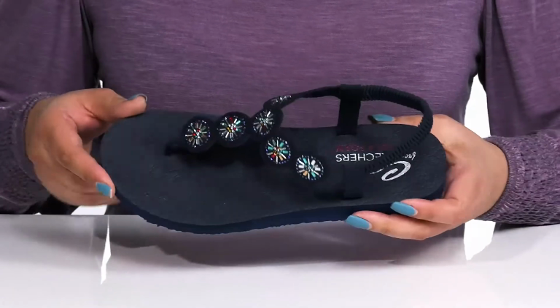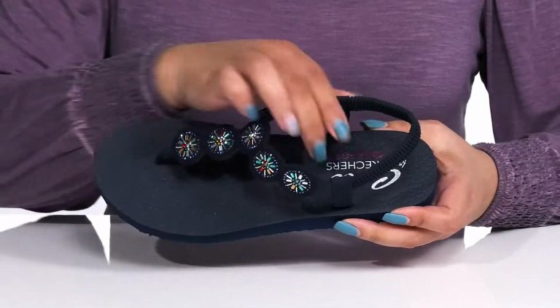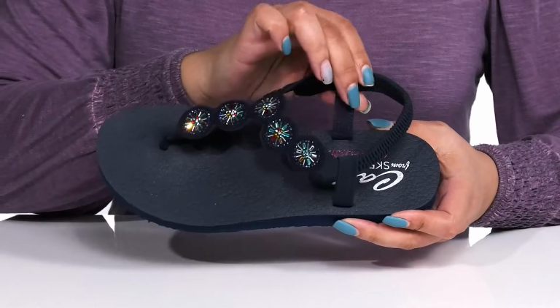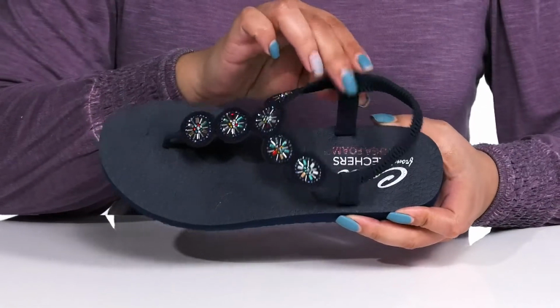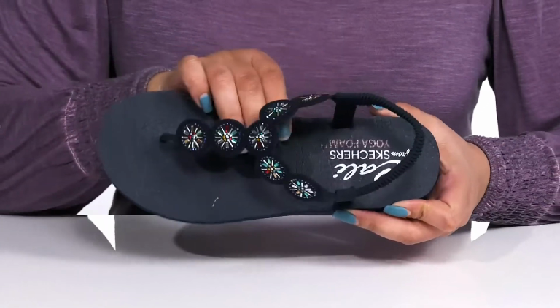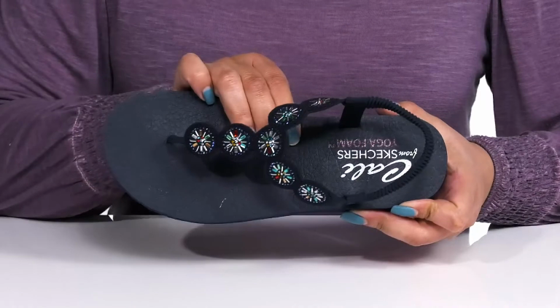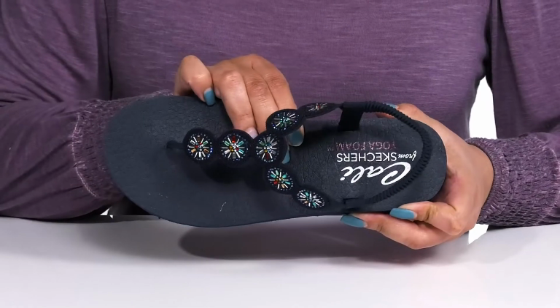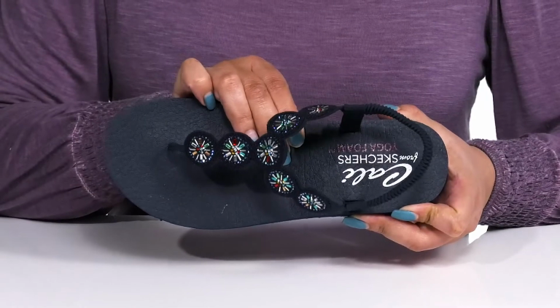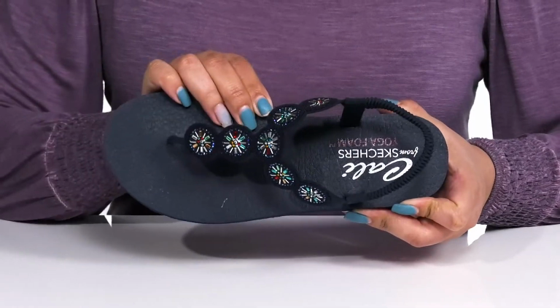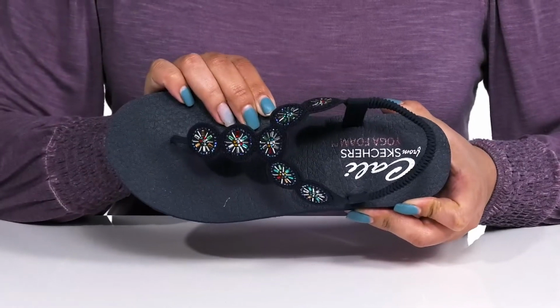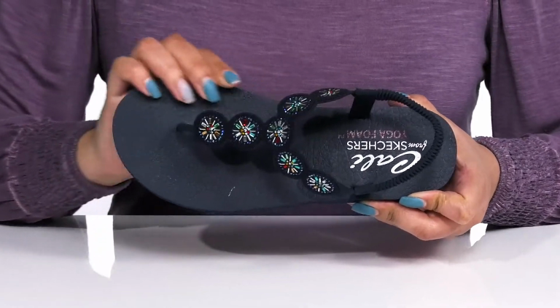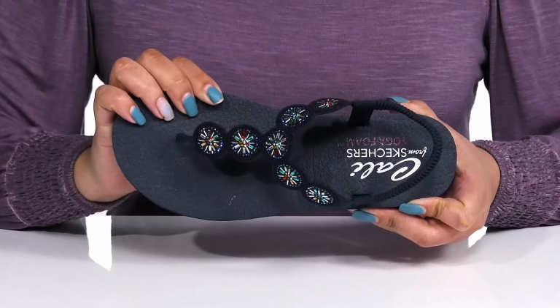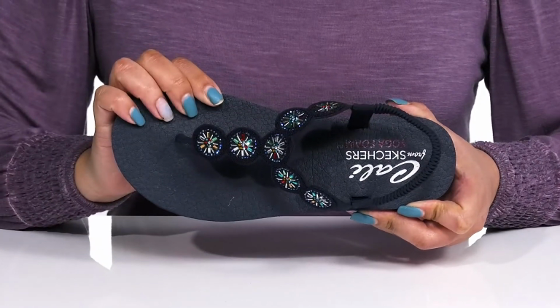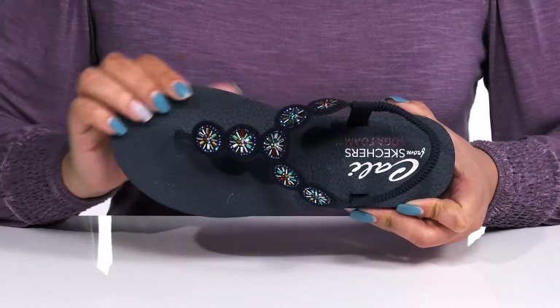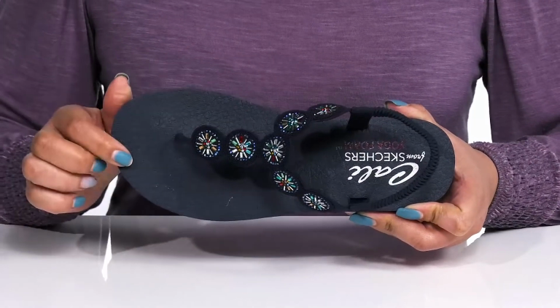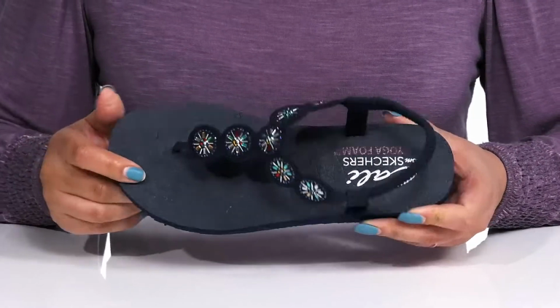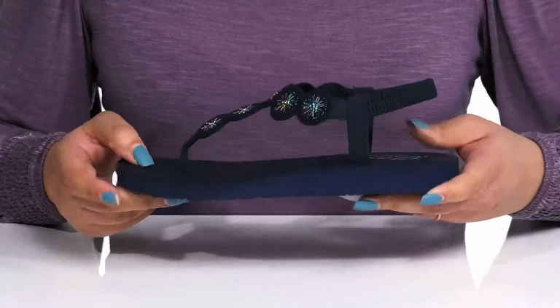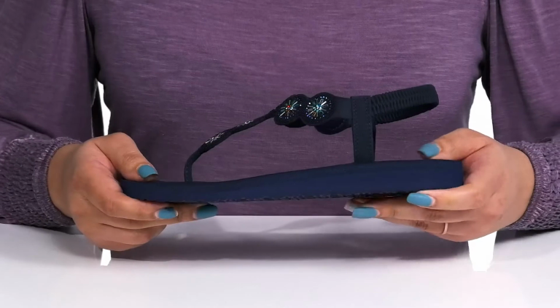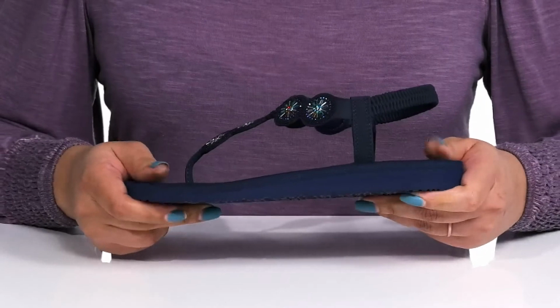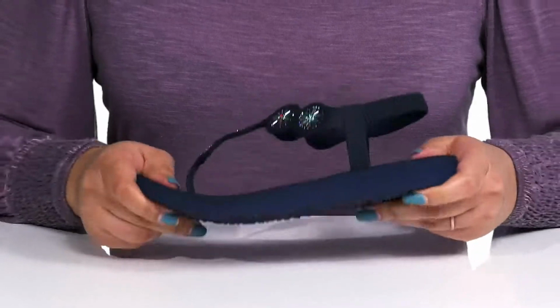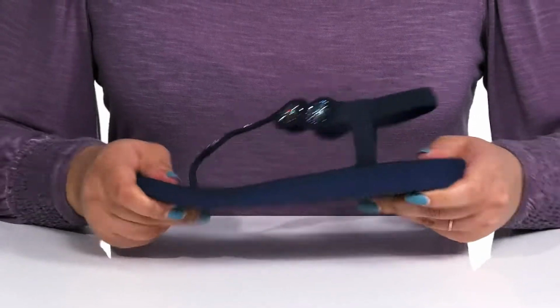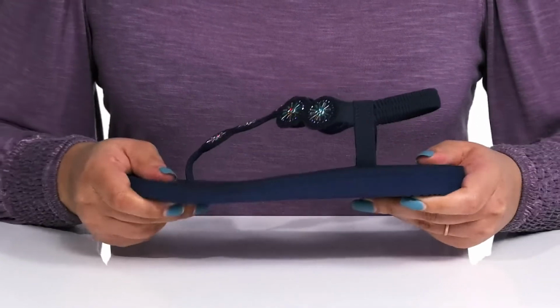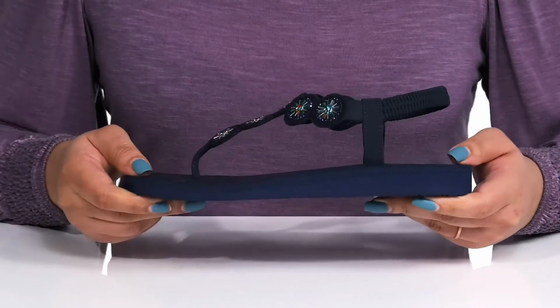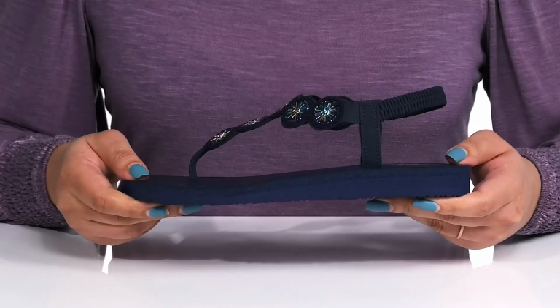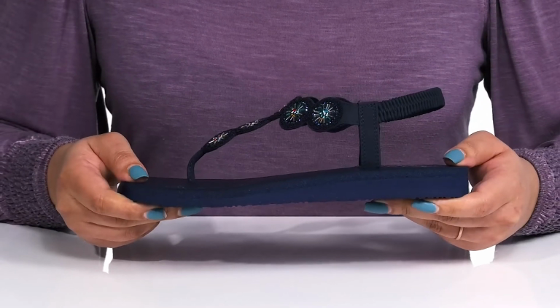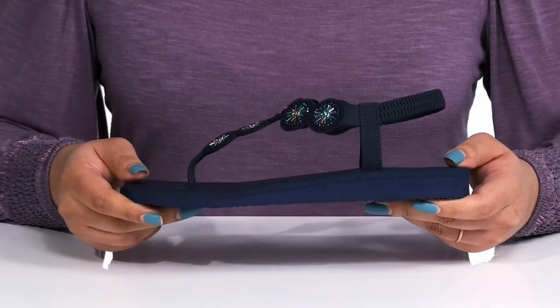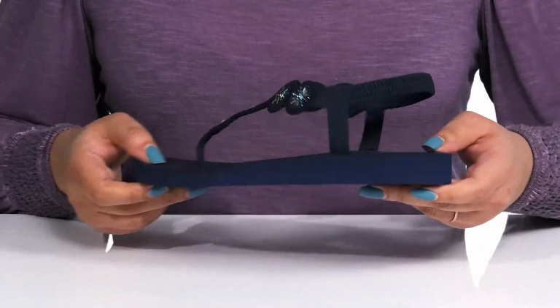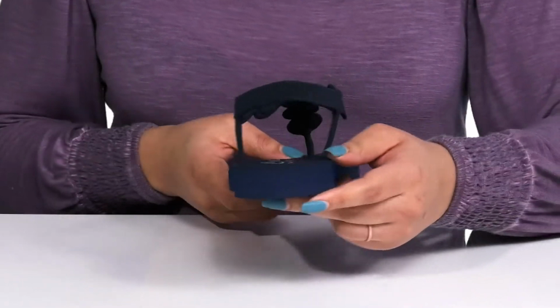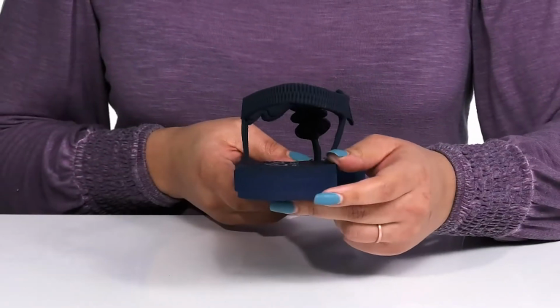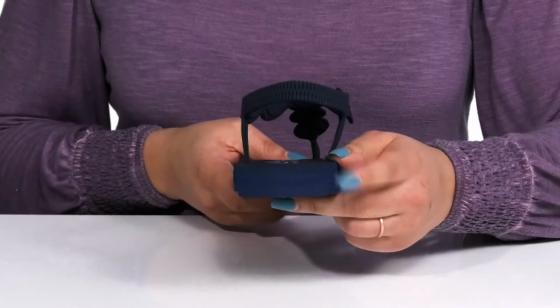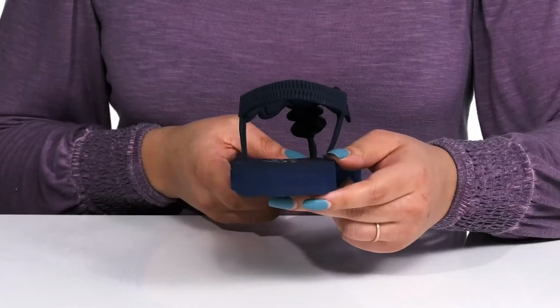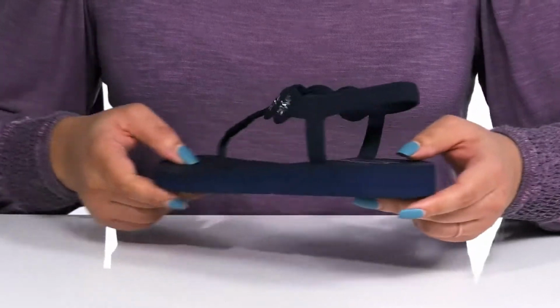Inside there is a man-made lining with a generously cushioned yoga foam footbed to keep you comfortable all day. The midsole has lots of flexibility making it great for all-day wear, and you'll get about a one inch boost in height from the platform.